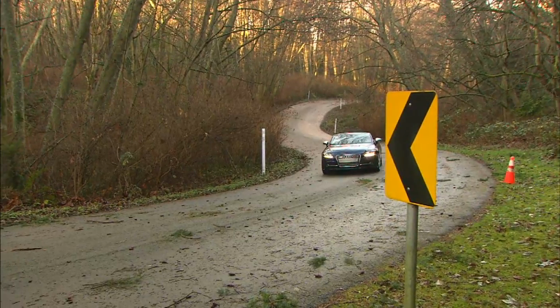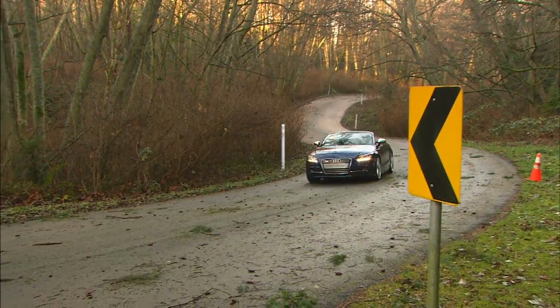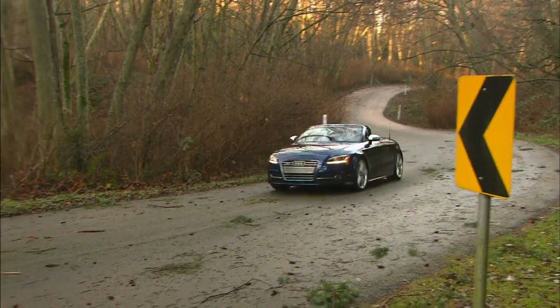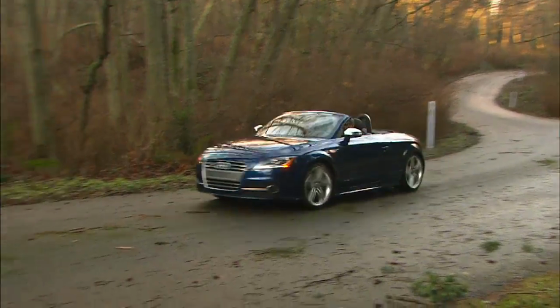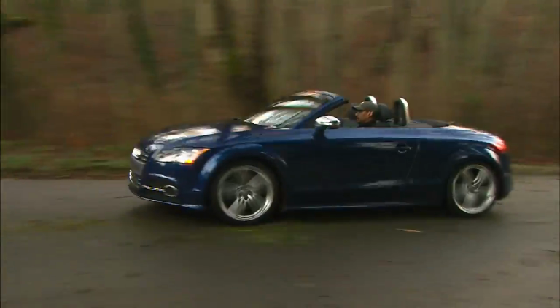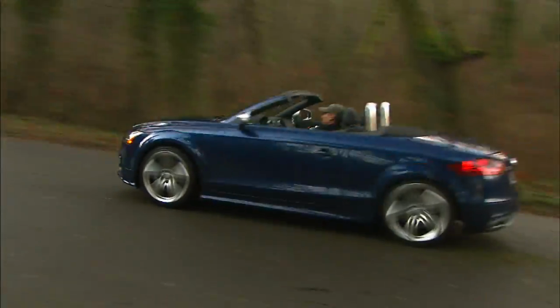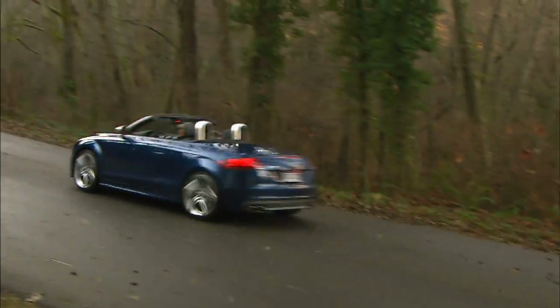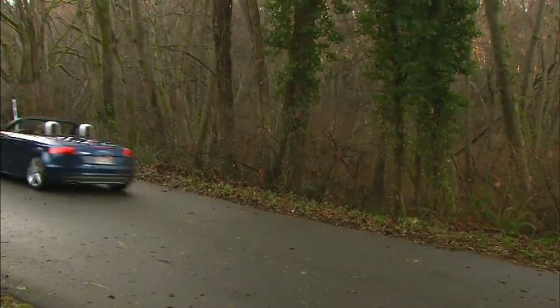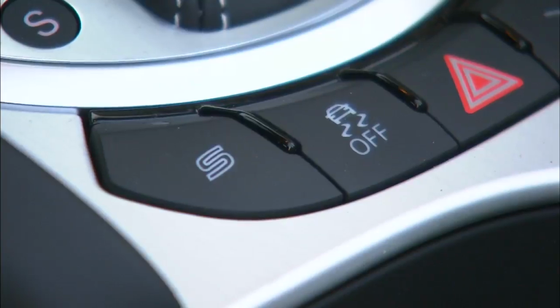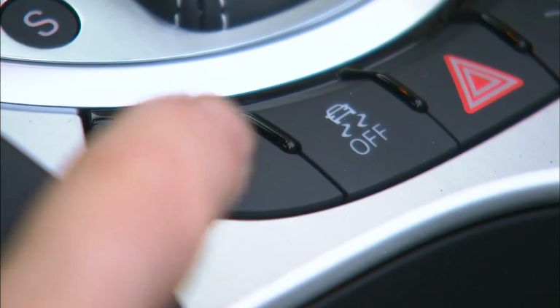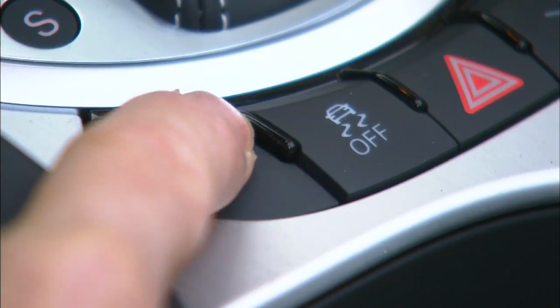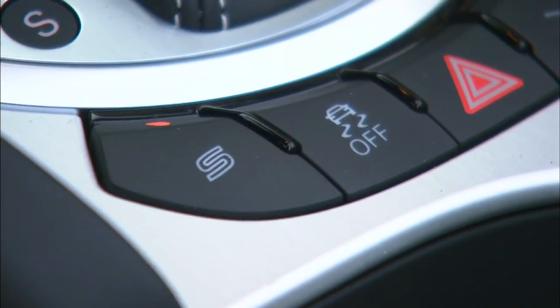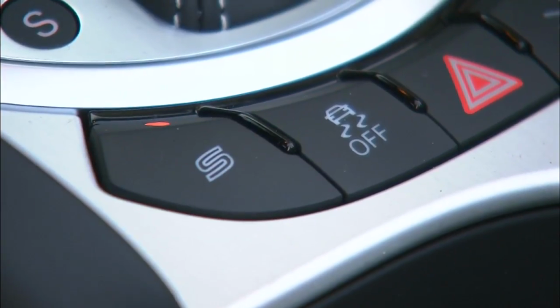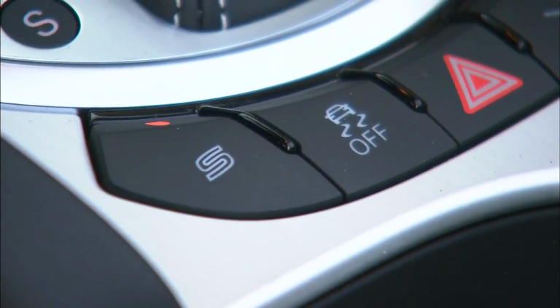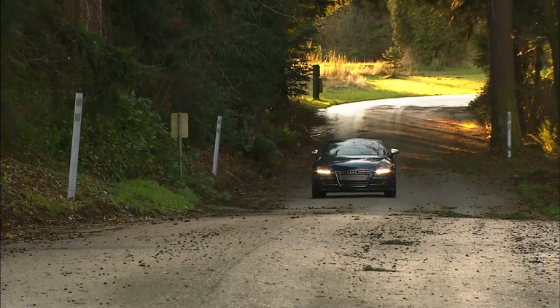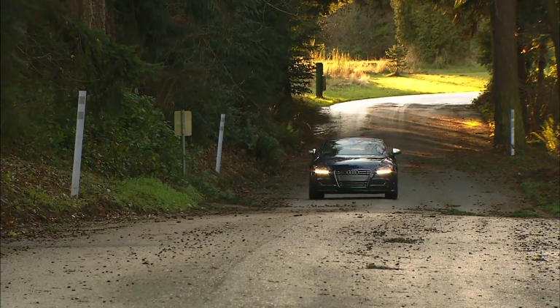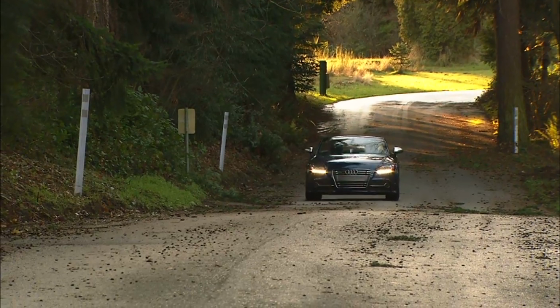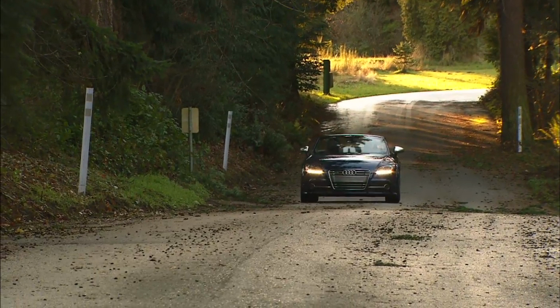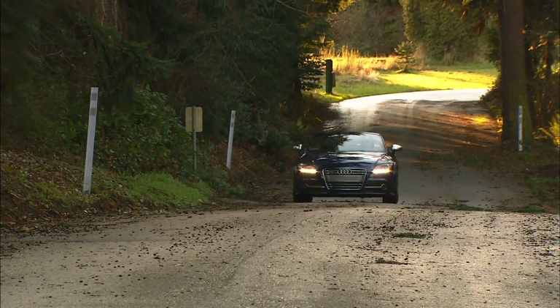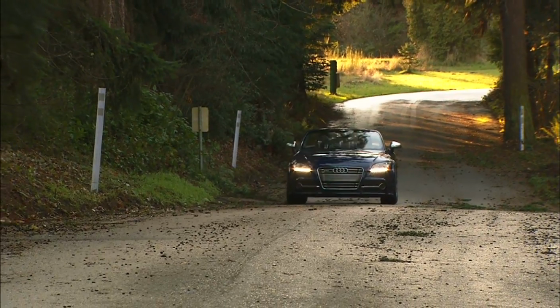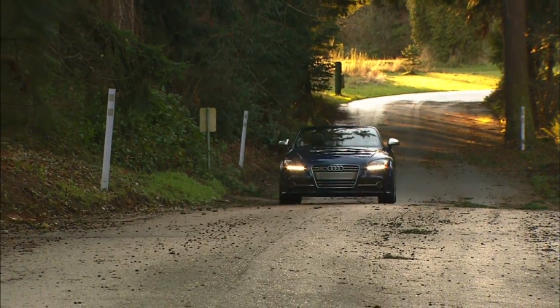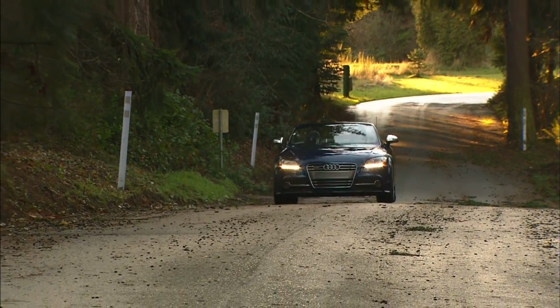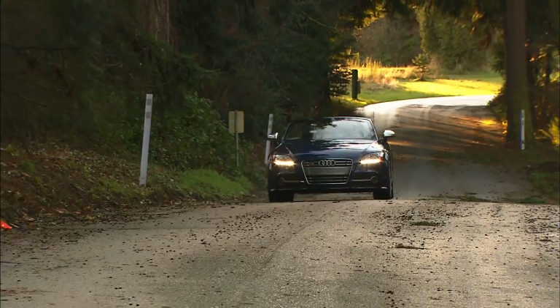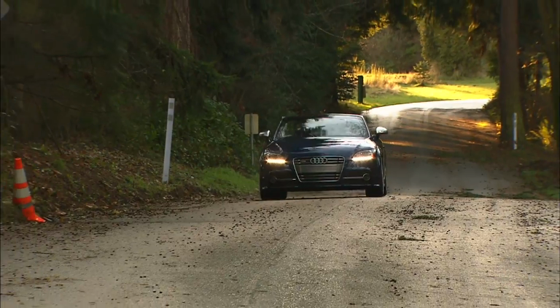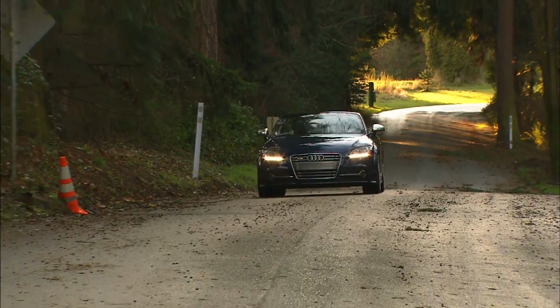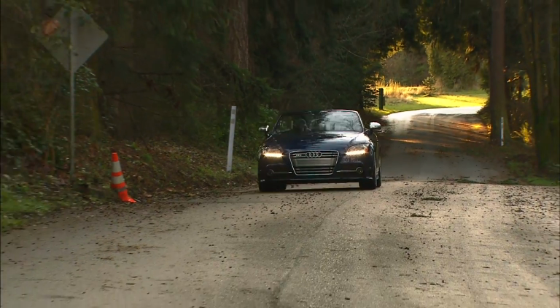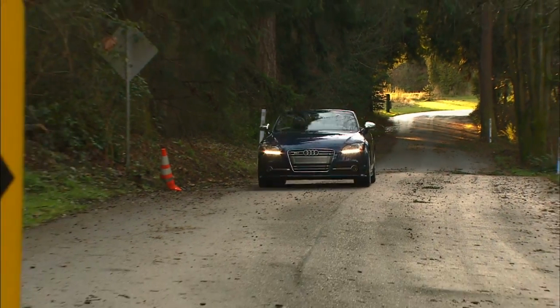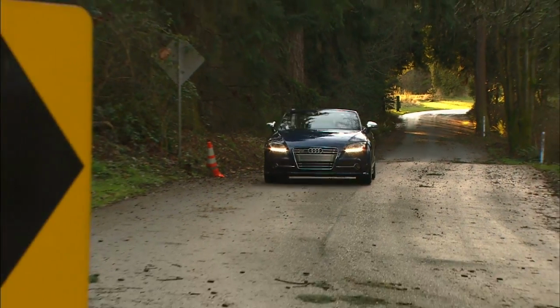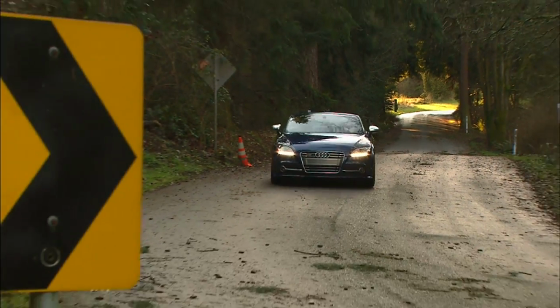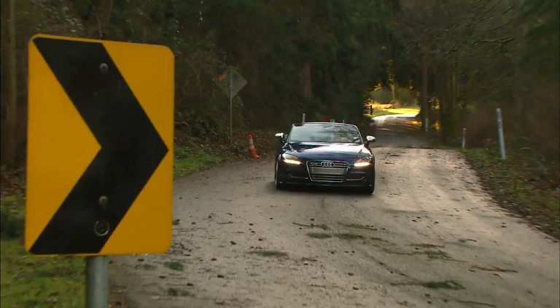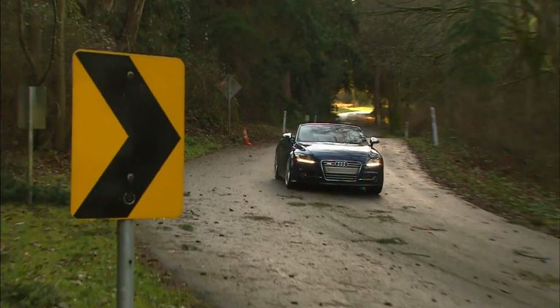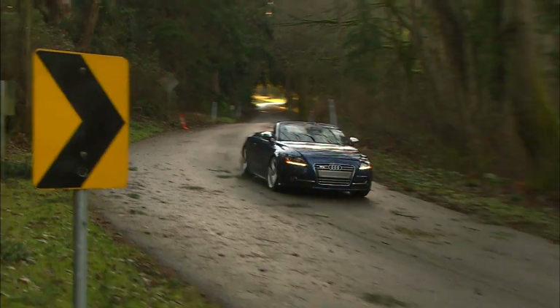The TT is highly stable and capable in the corners. A sport button changes the power steering boost and exhaust note. The Audi magnetic ride suspension is adjustable from comfortable but sporty to racetrack stiff.